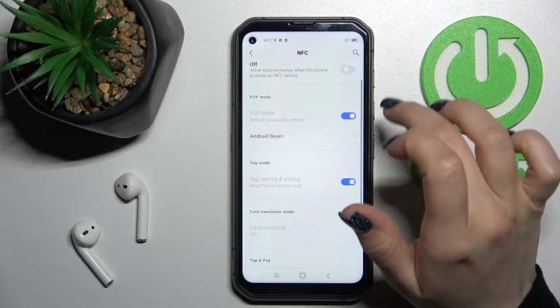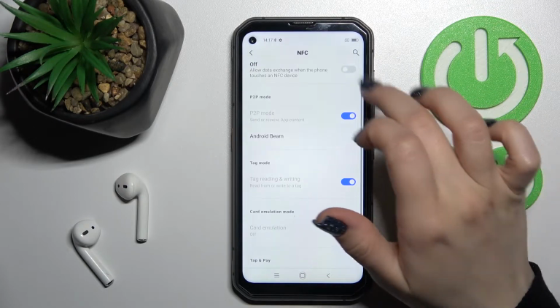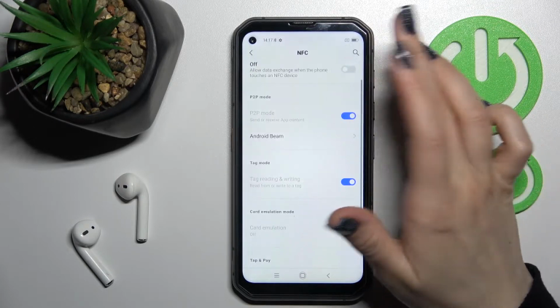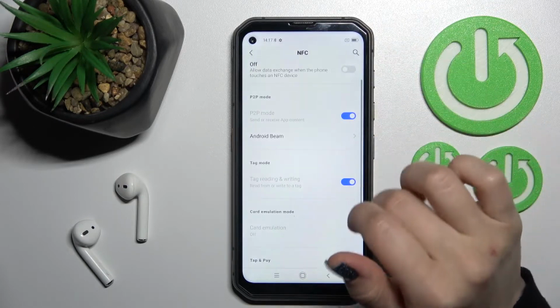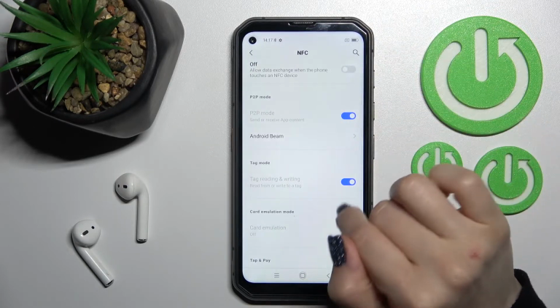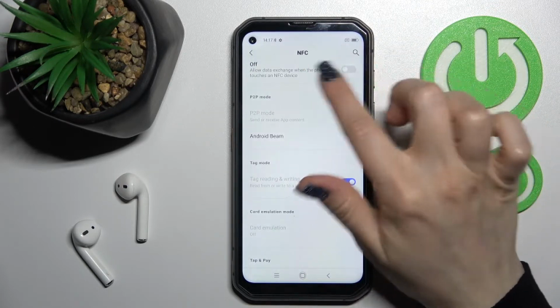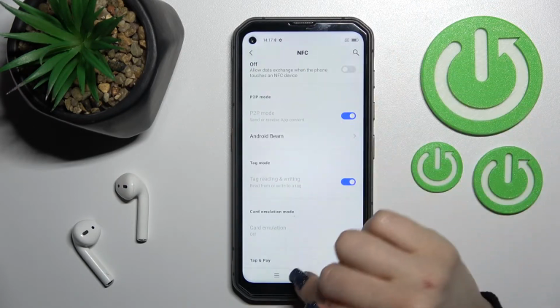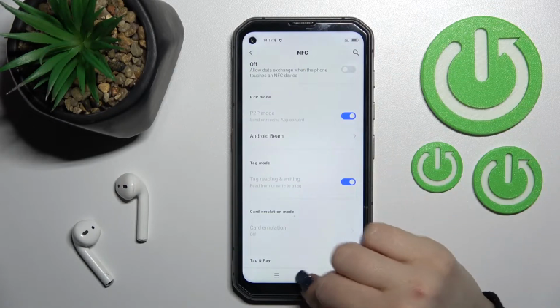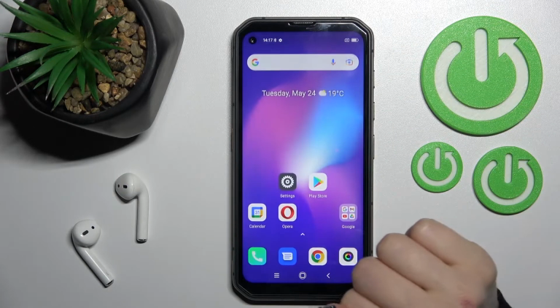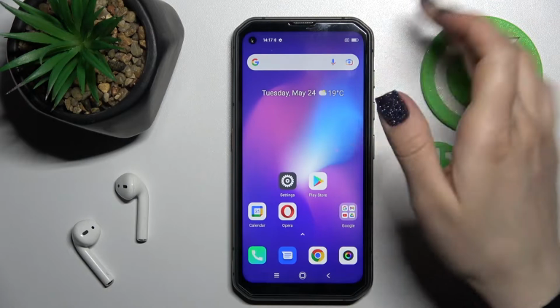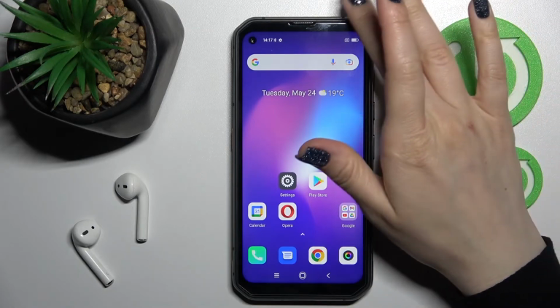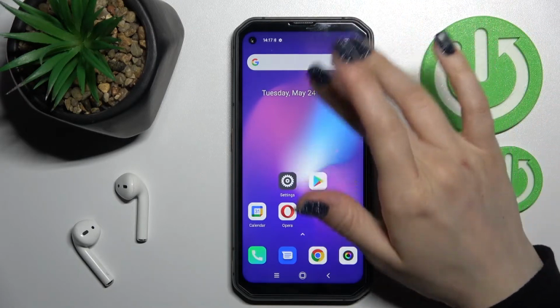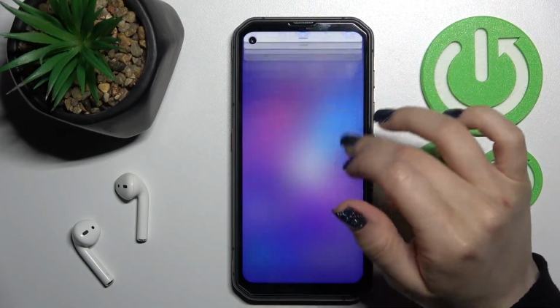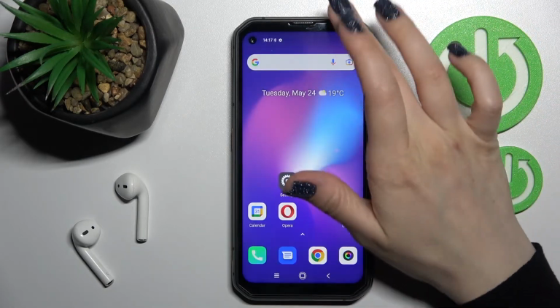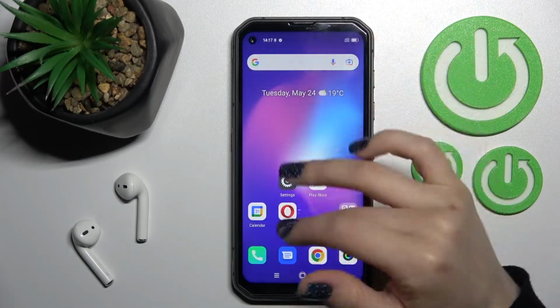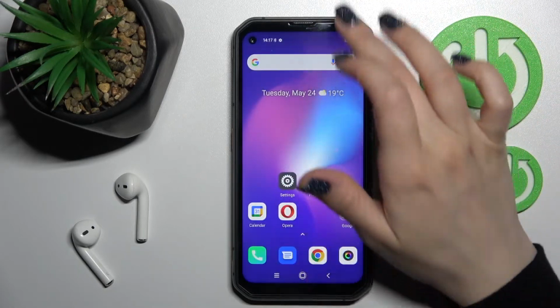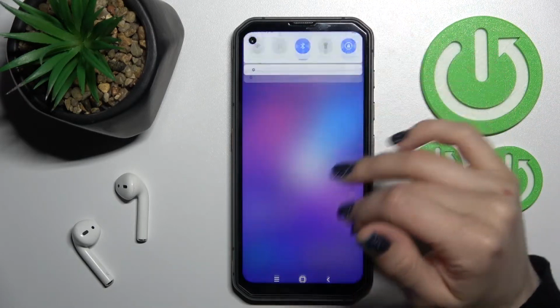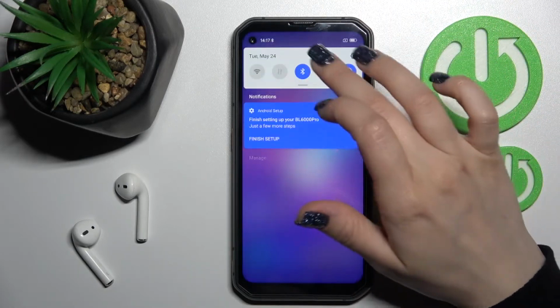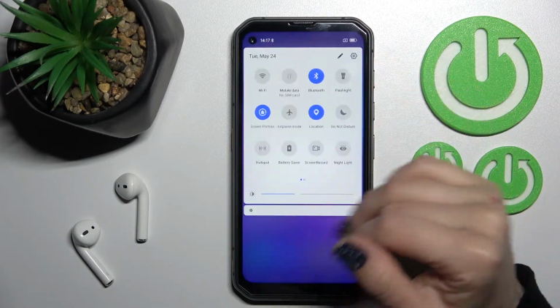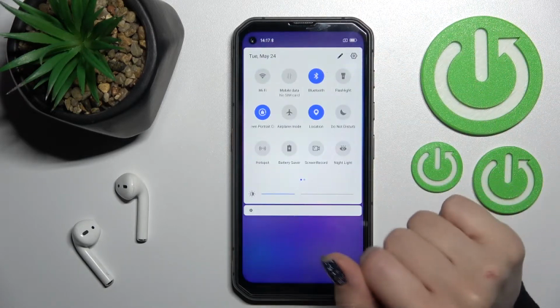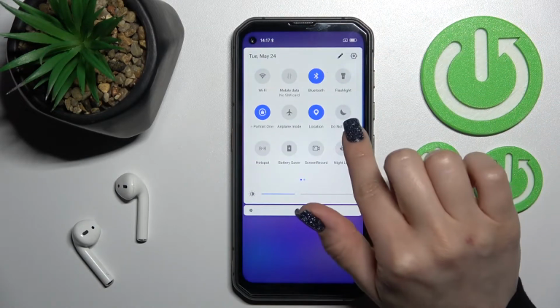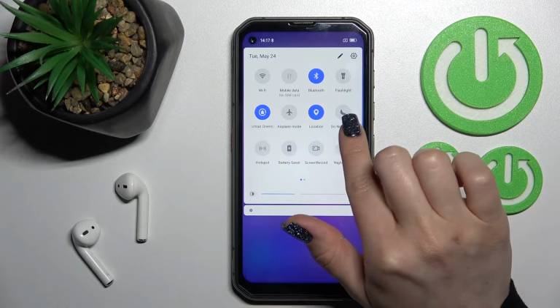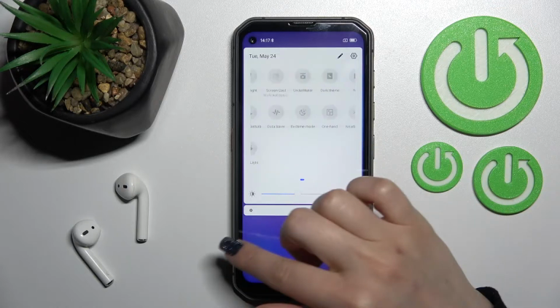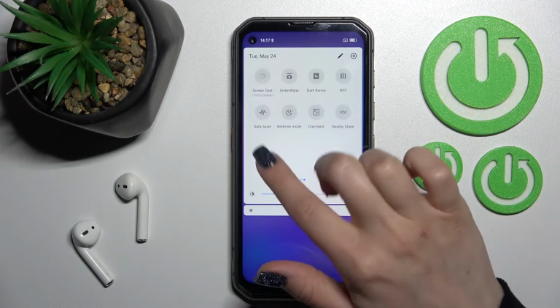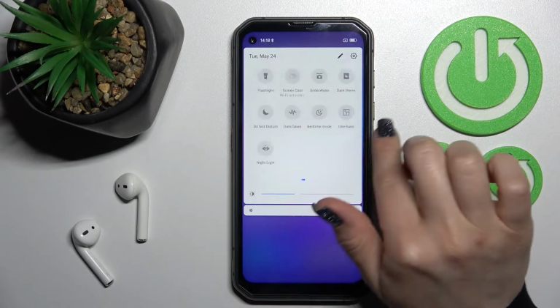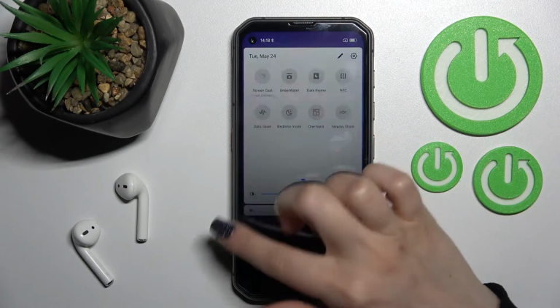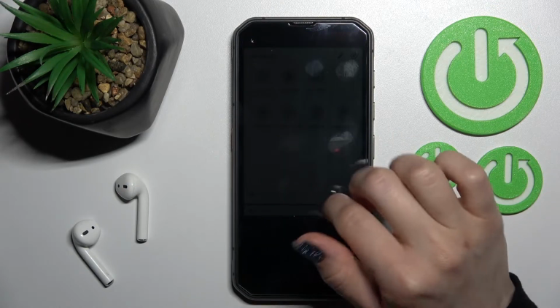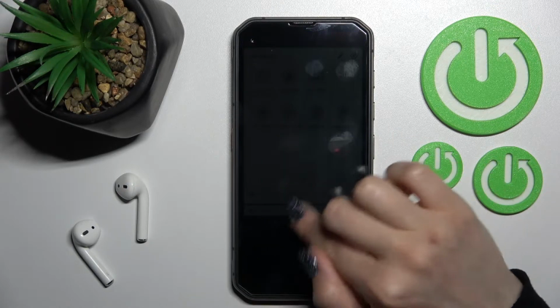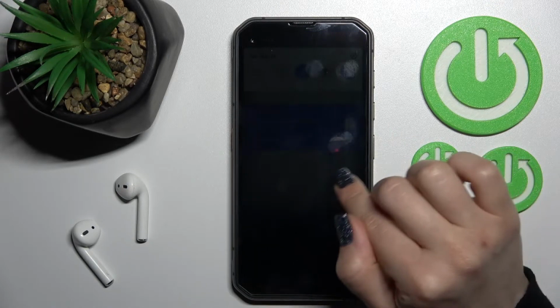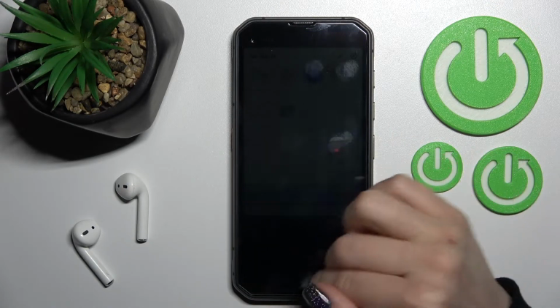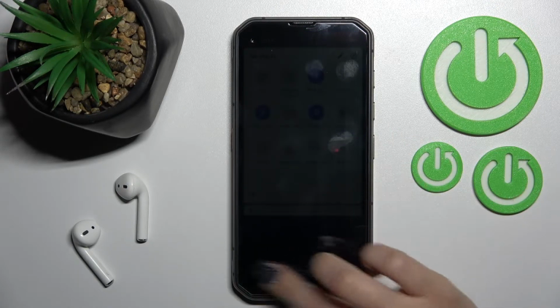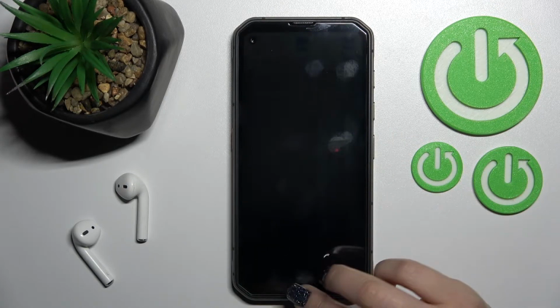If you want to turn it off, click on the switcher again and that's it. We also have a second way to do that — open the notification panel and somewhere on the top bar you should find the NFC icon.